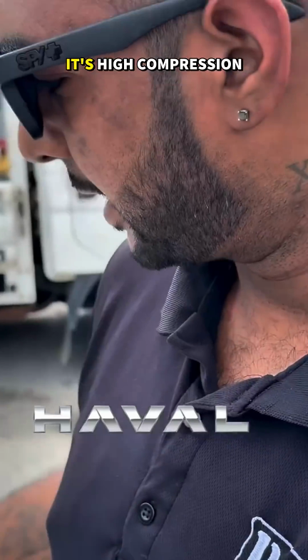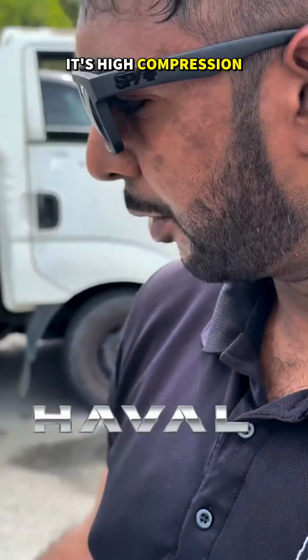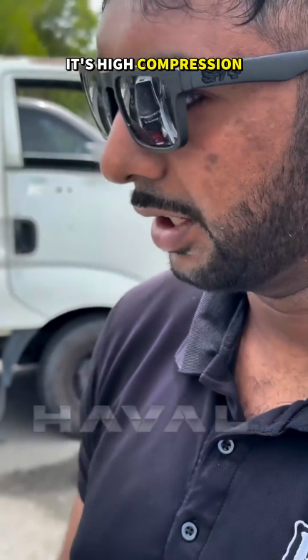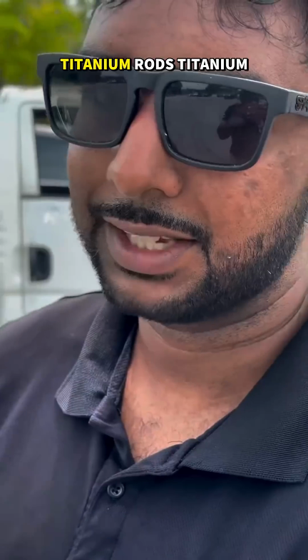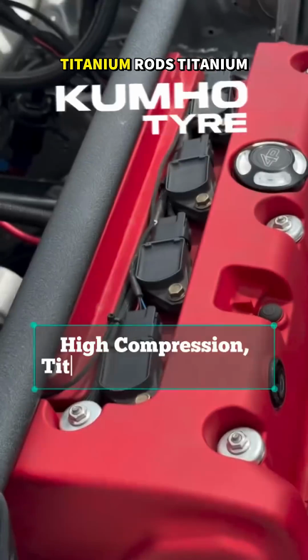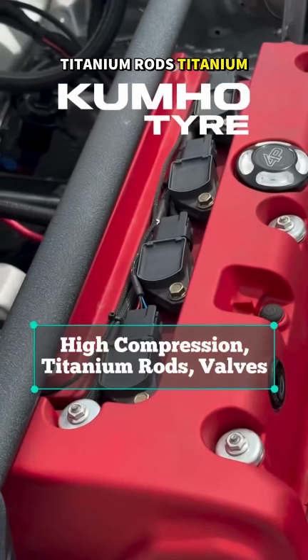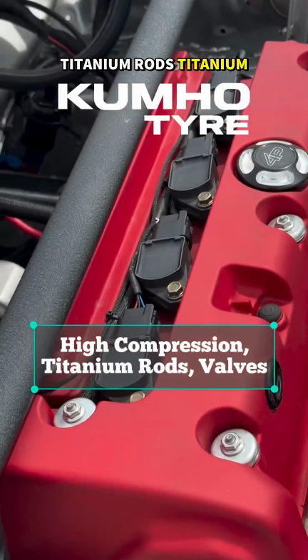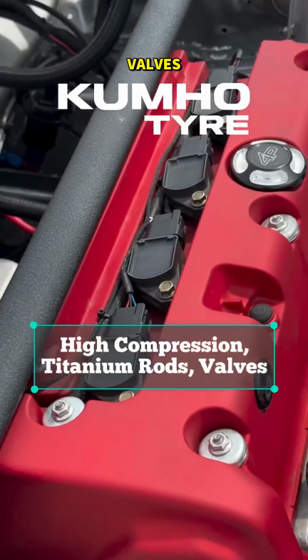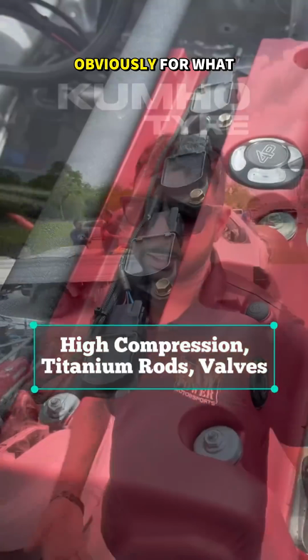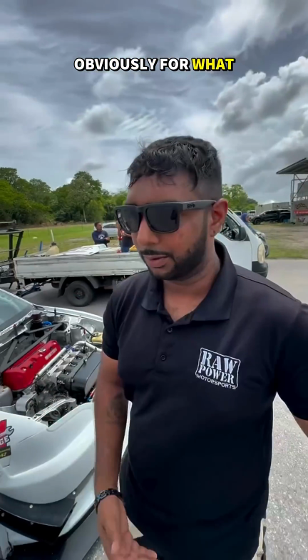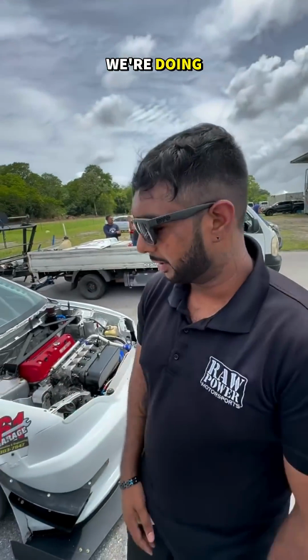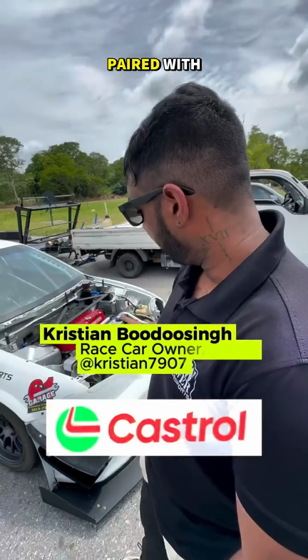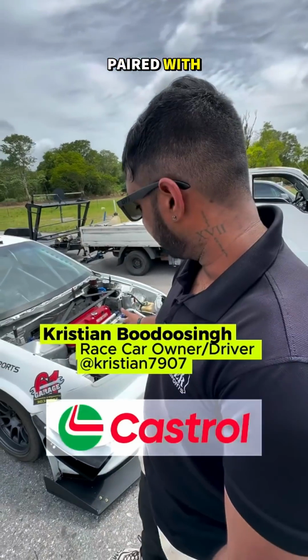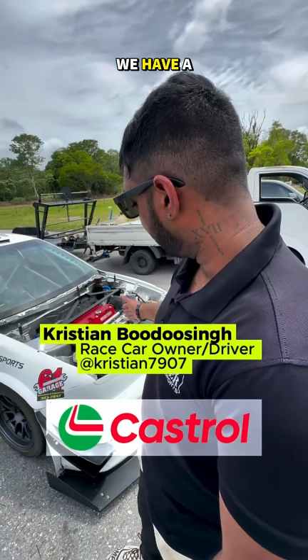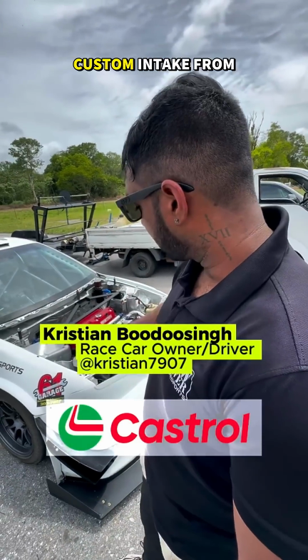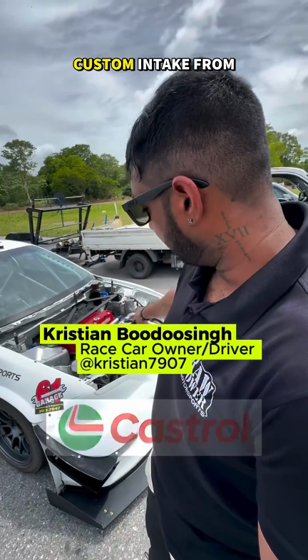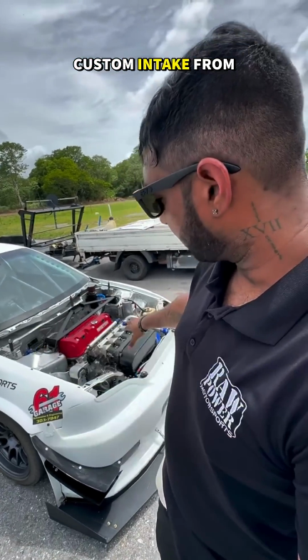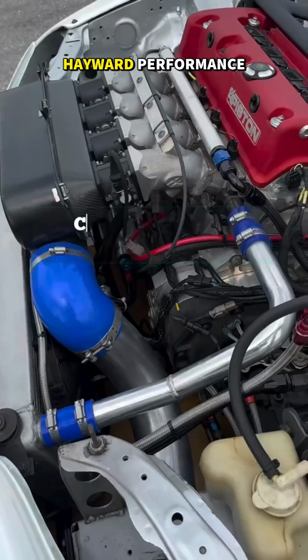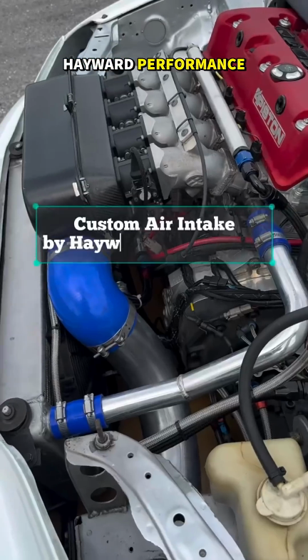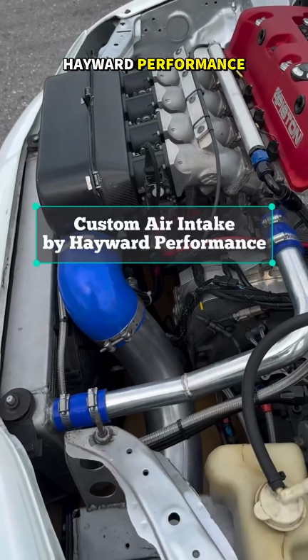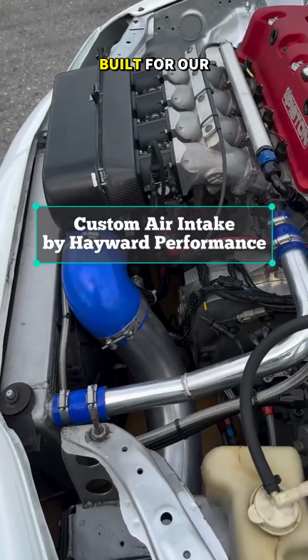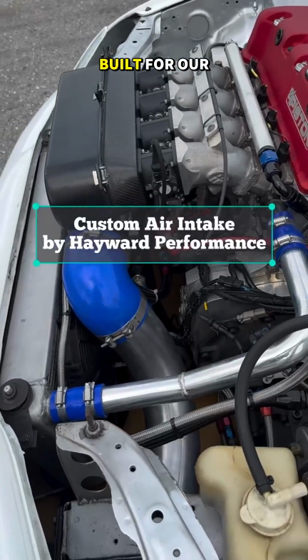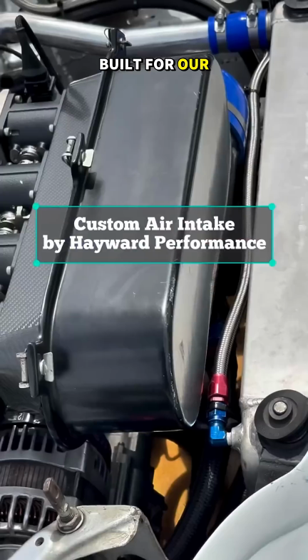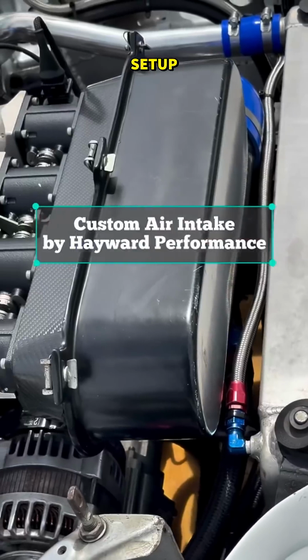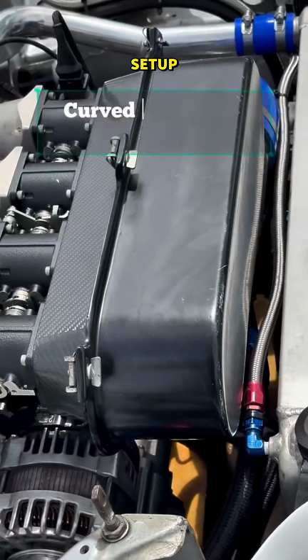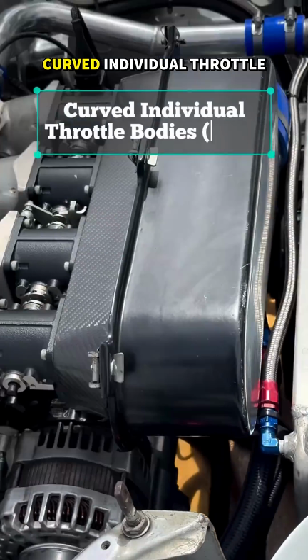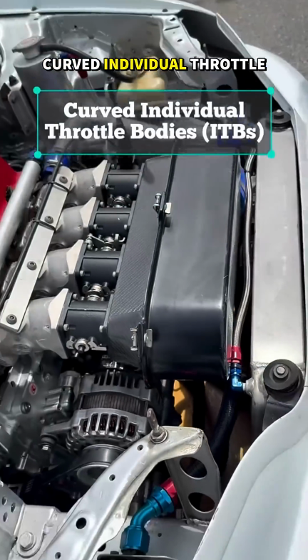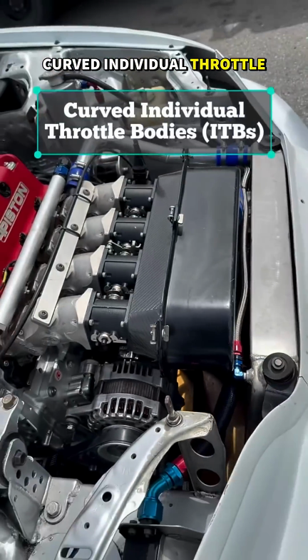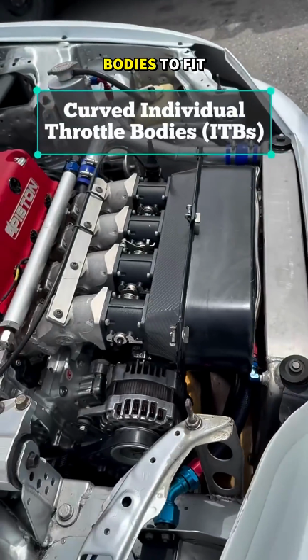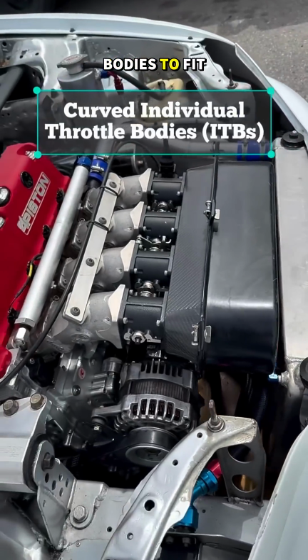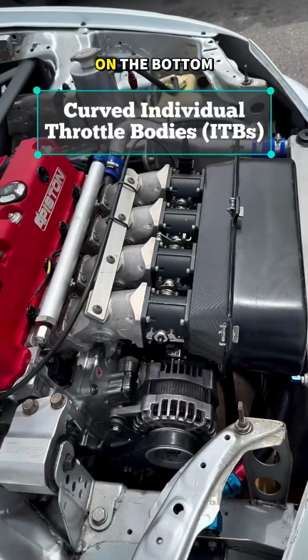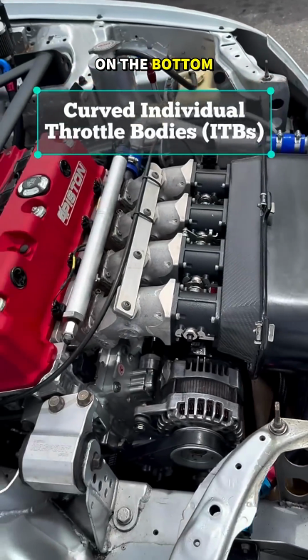It's high compression, with titanium rods and titanium valves, obviously for what we're doing. Paired with it, we have a custom engine from Heward Performance, built for our setup — coupe individual throttle bodies, fitted under the bonnet.